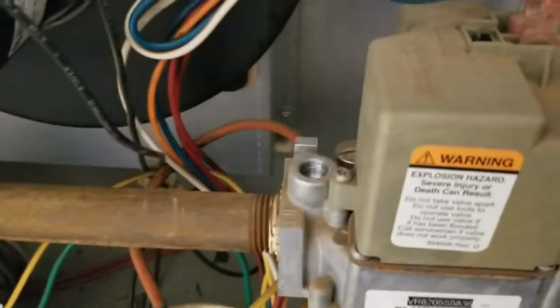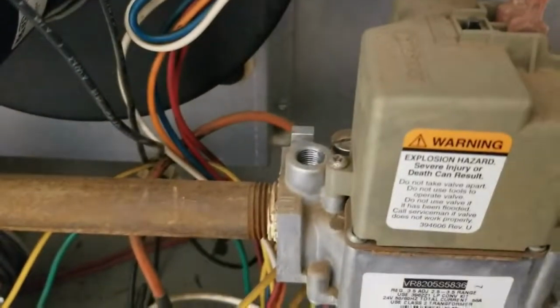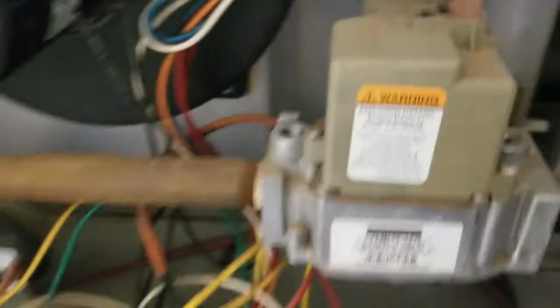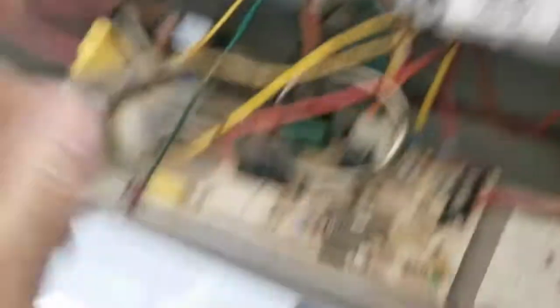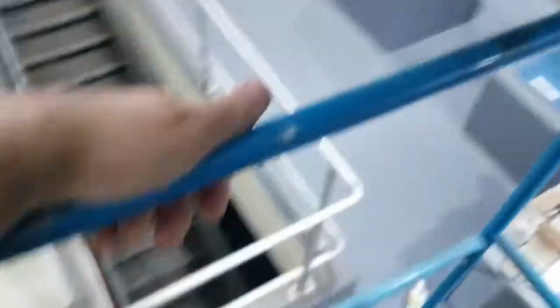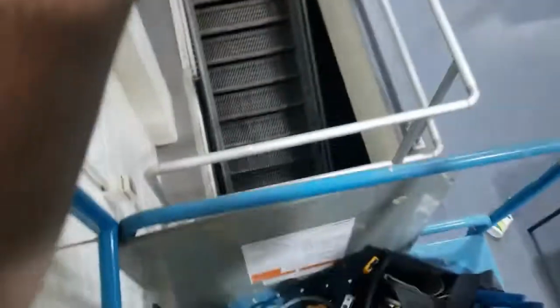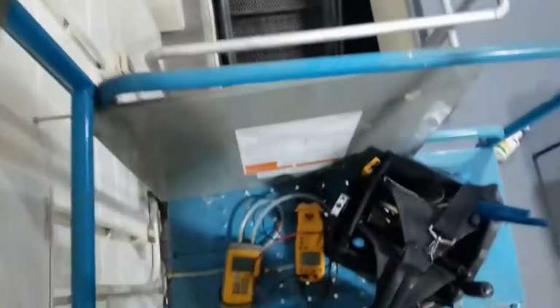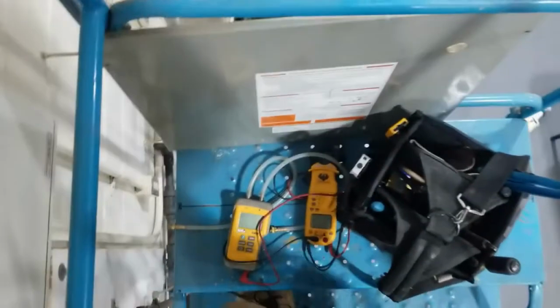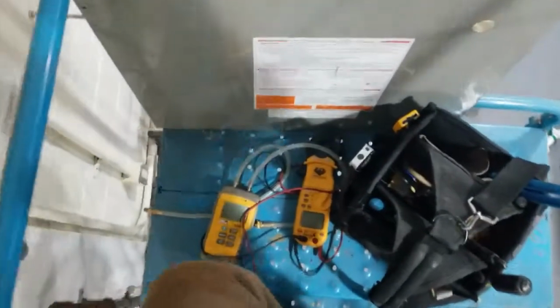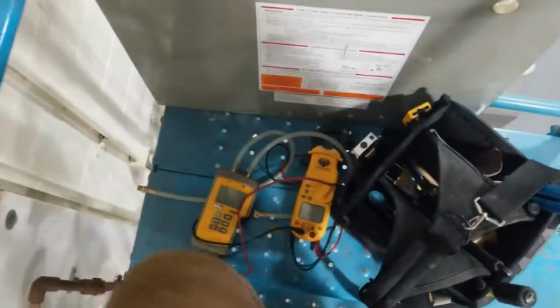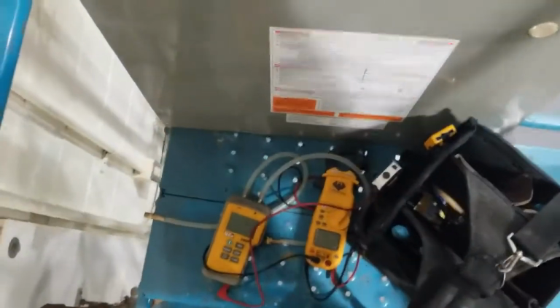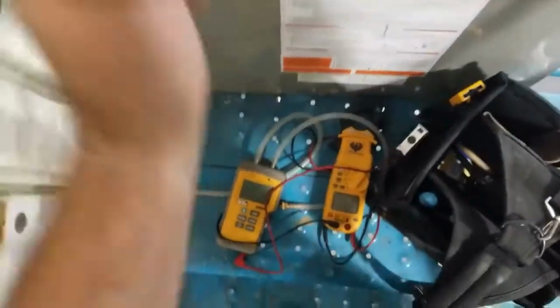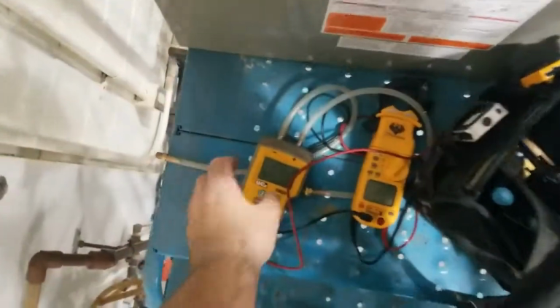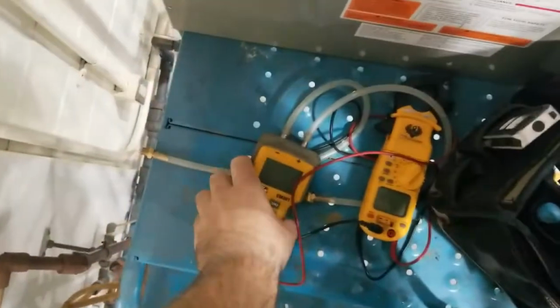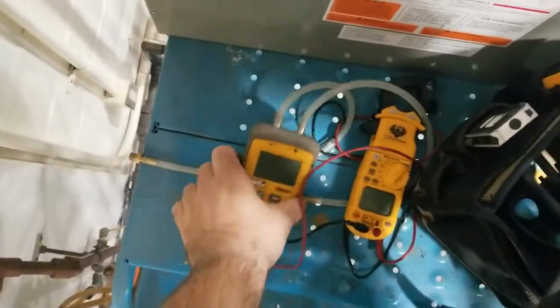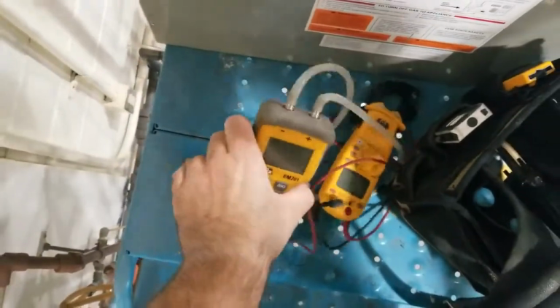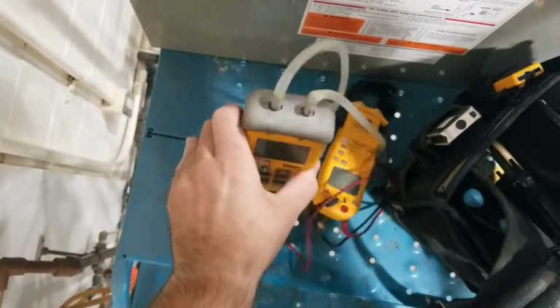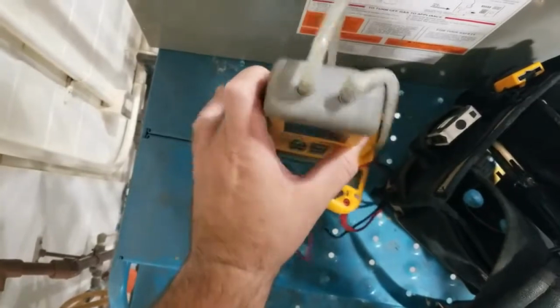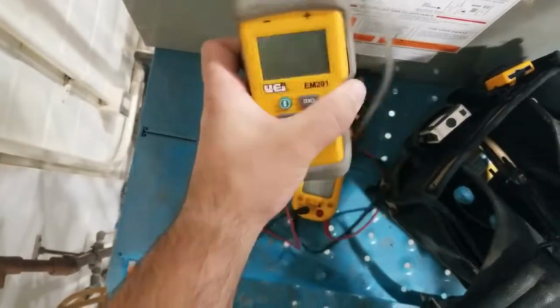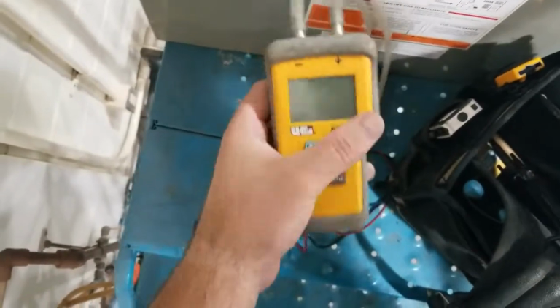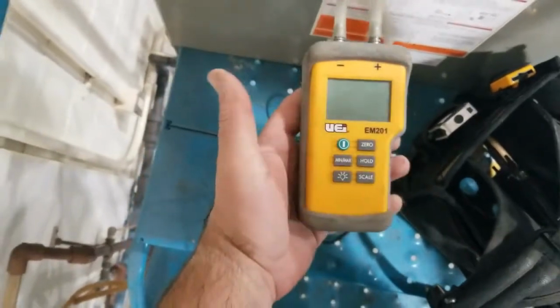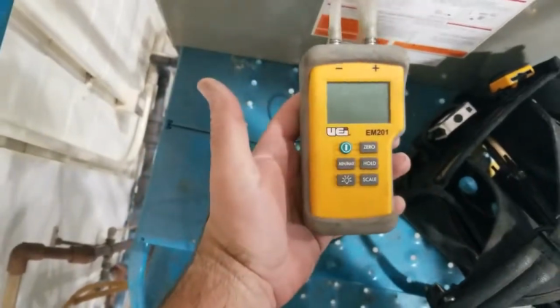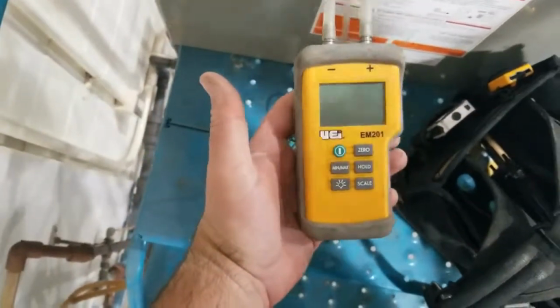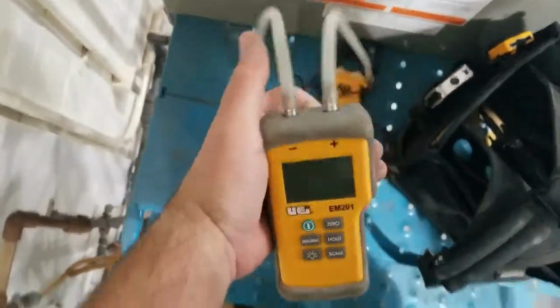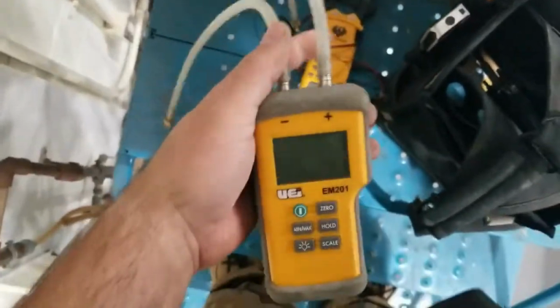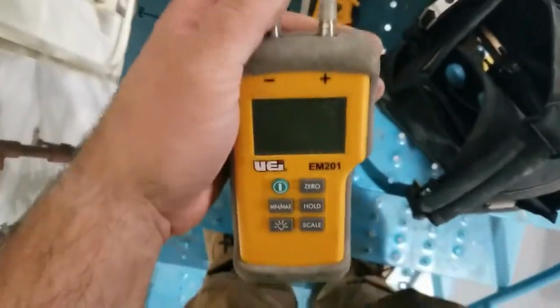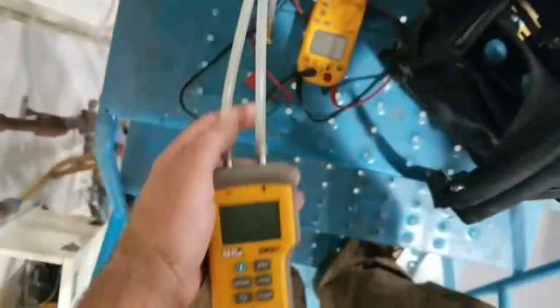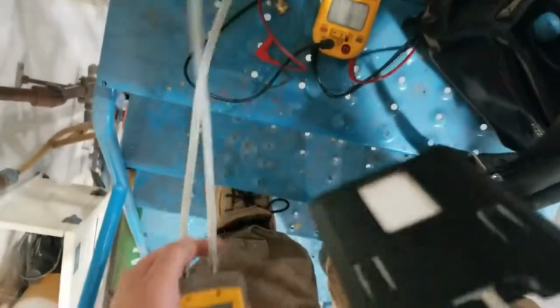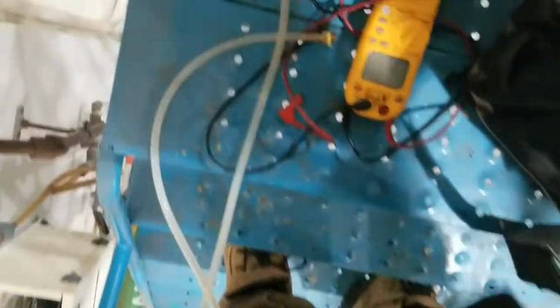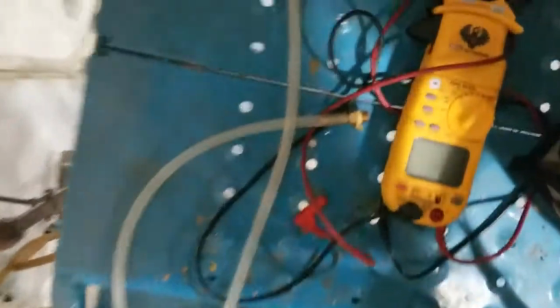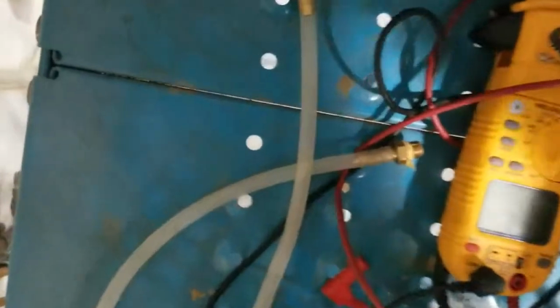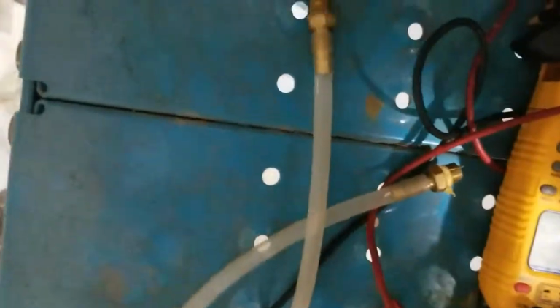Once you have the gas inlet port exposed and opened, you can connect your testing device. I'm using a manometer today — a digital manometer — that's what I recommend most people to use.